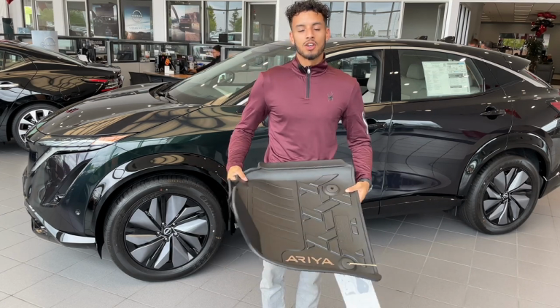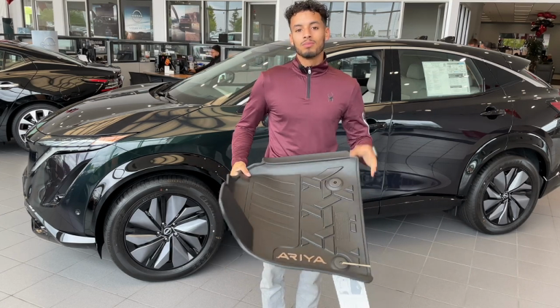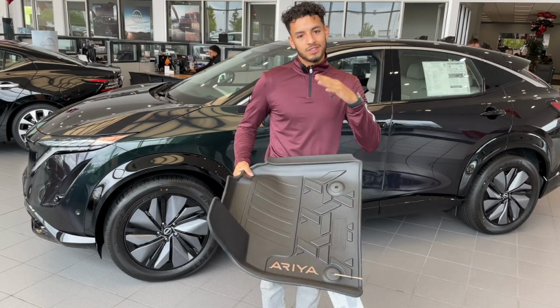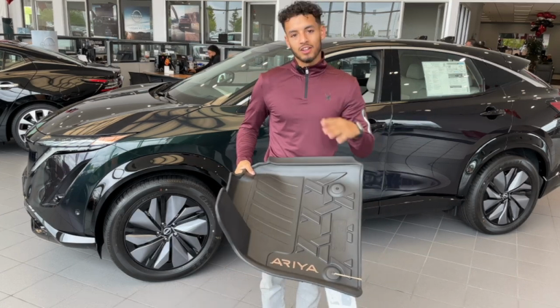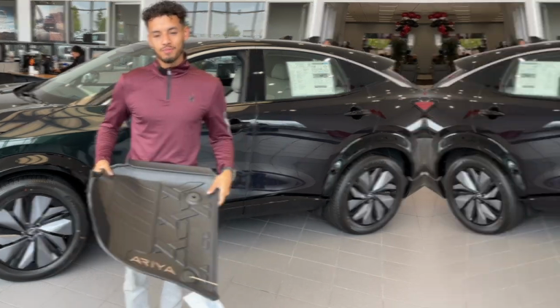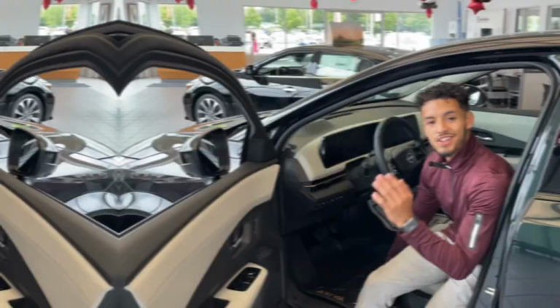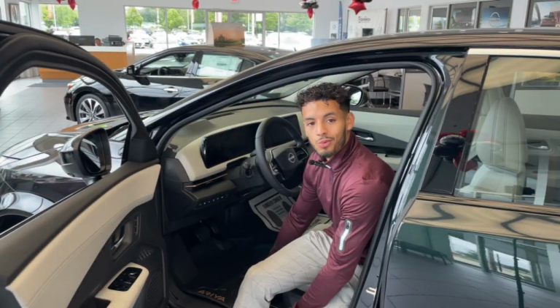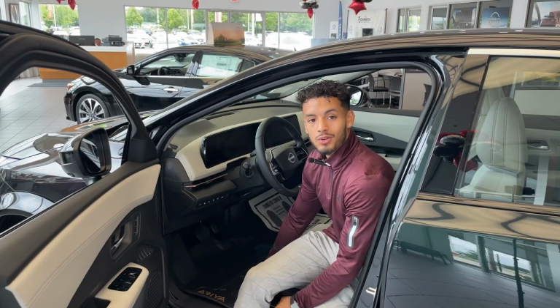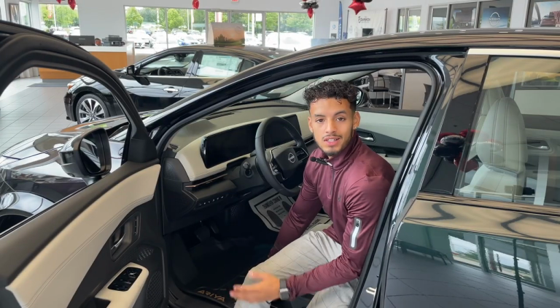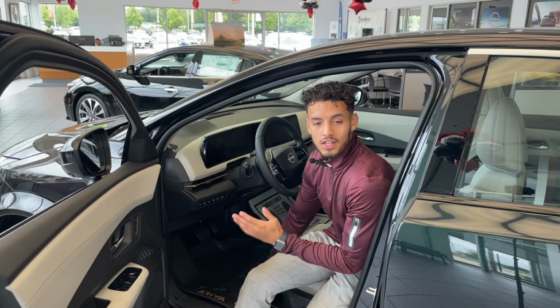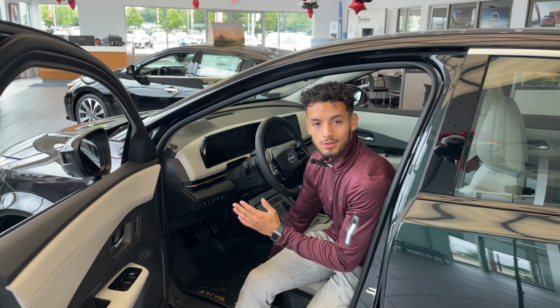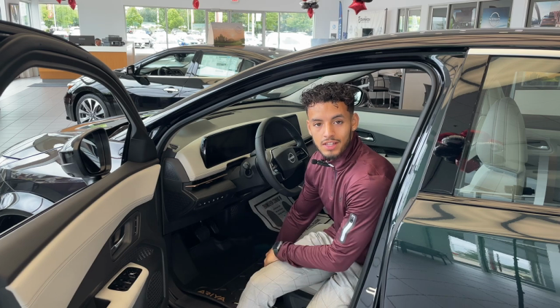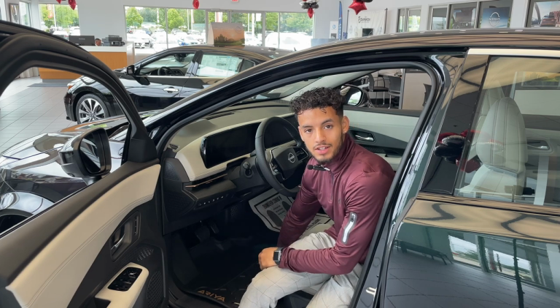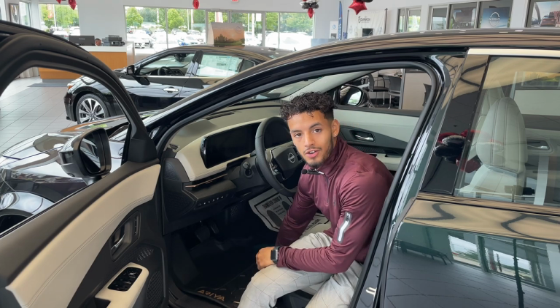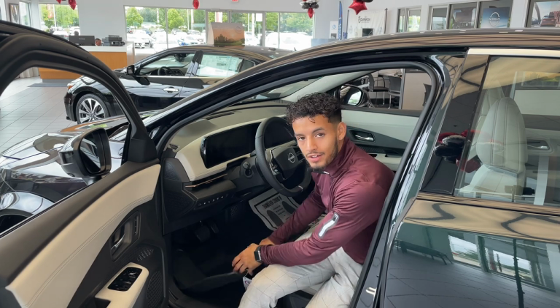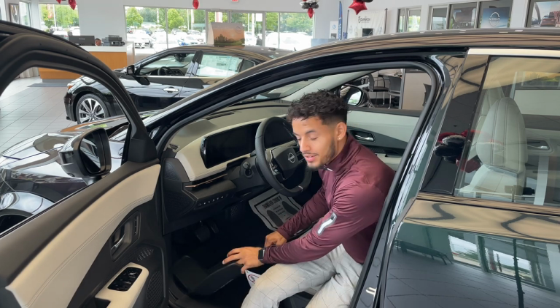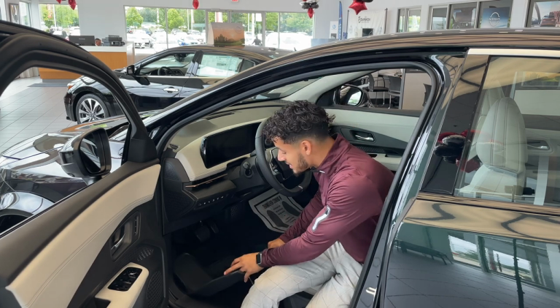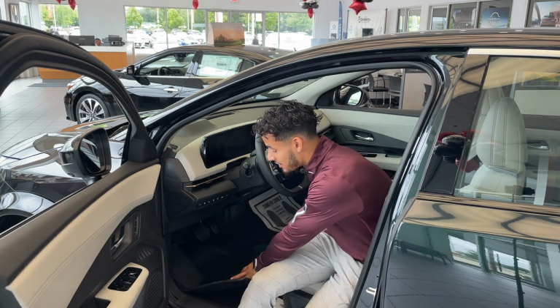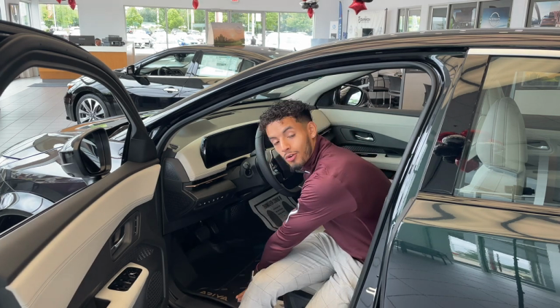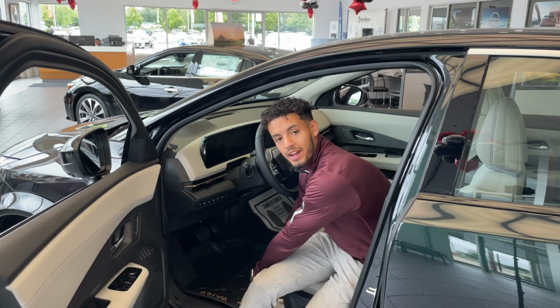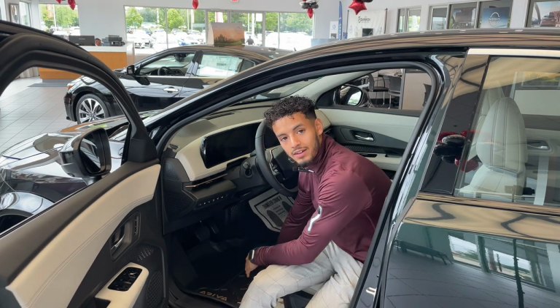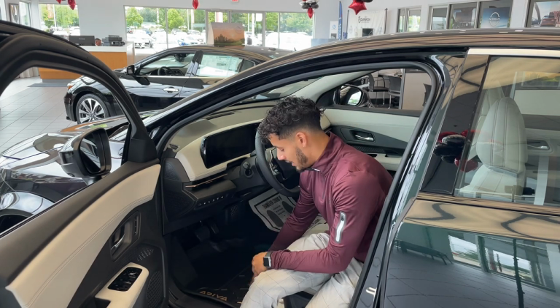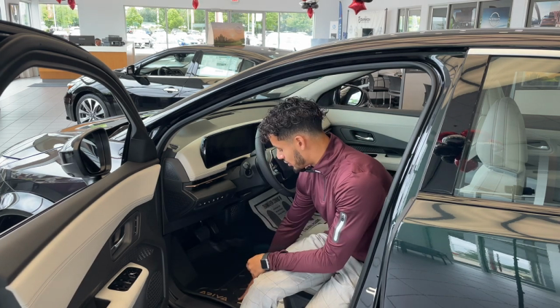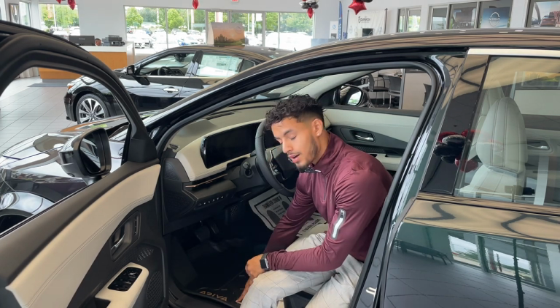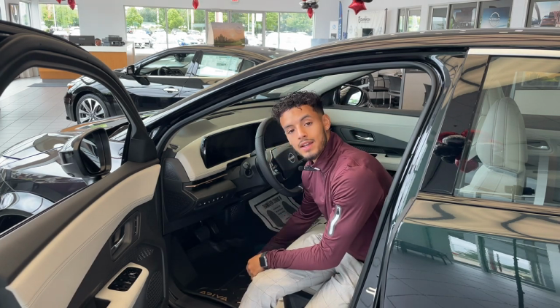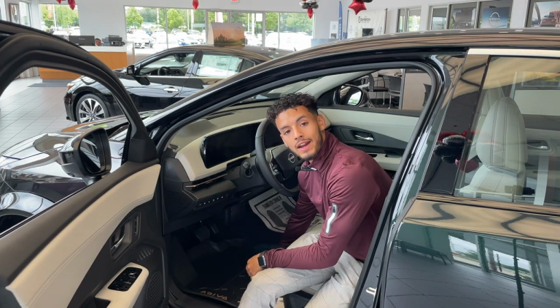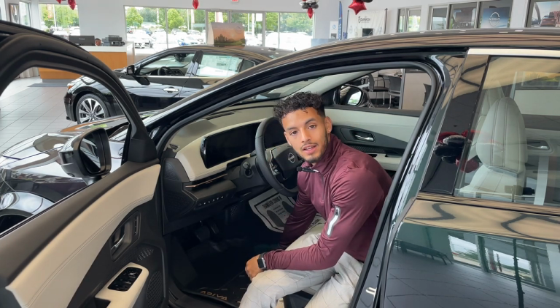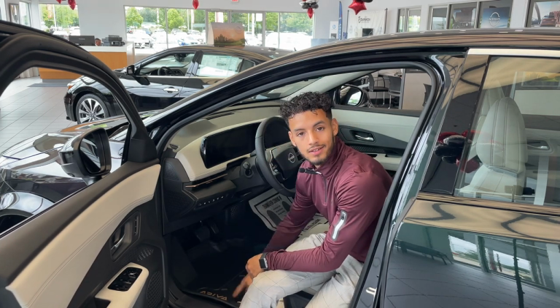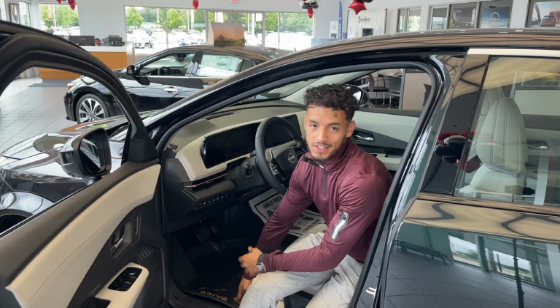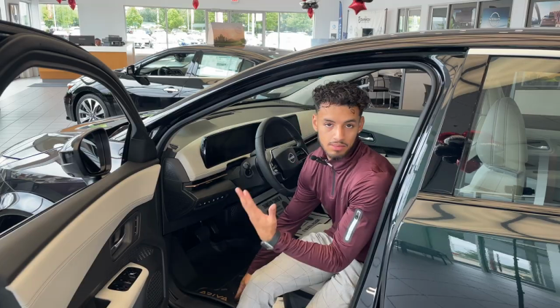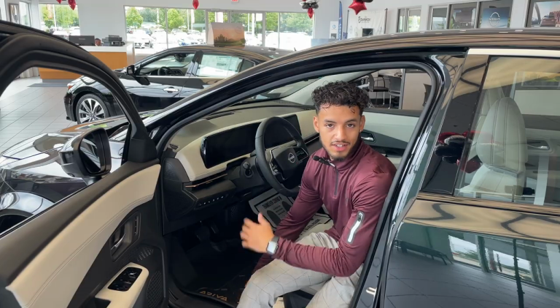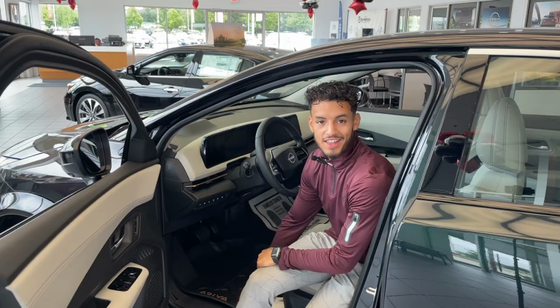So take a look. In case you were wondering, the installation is pretty easy. All you got to do is slide the floor mat in — there are two buttons that you got to click in and it snaps just like that.